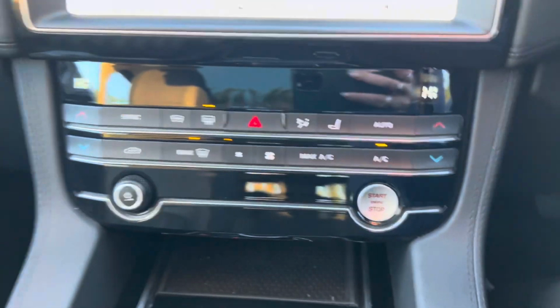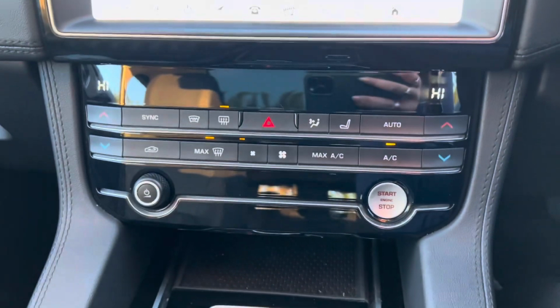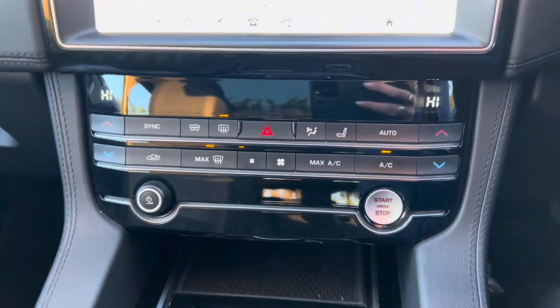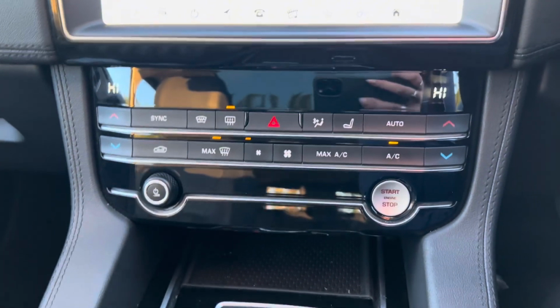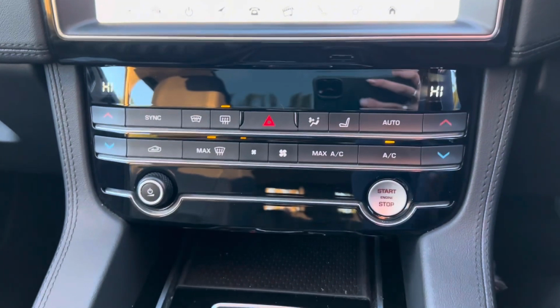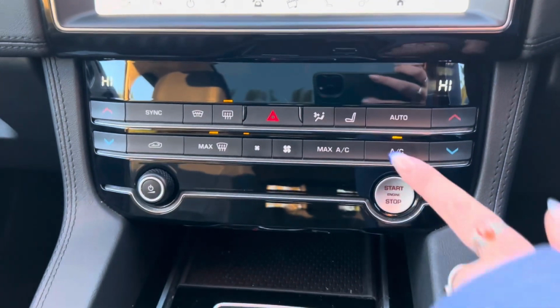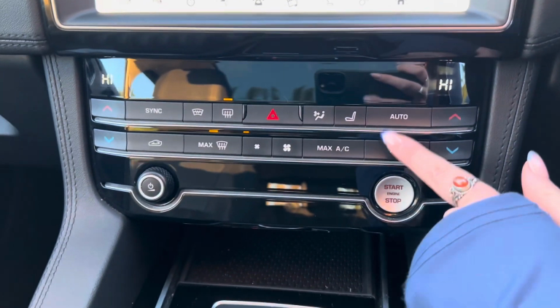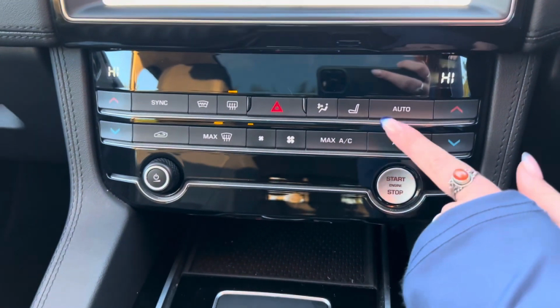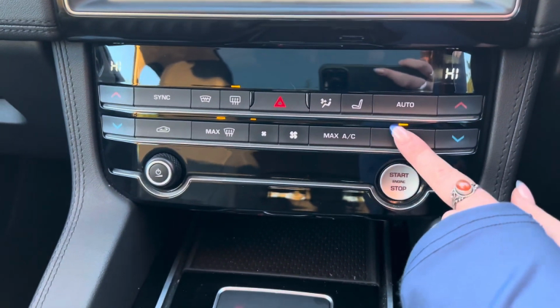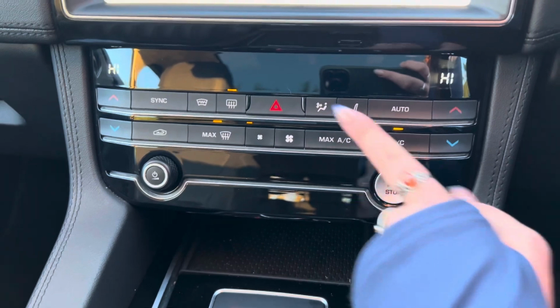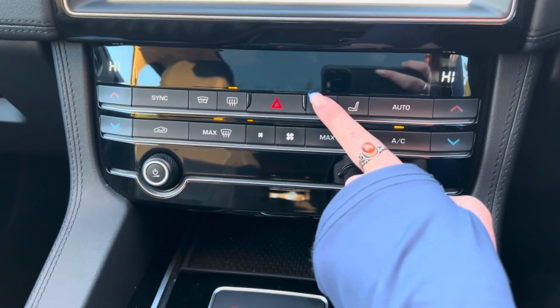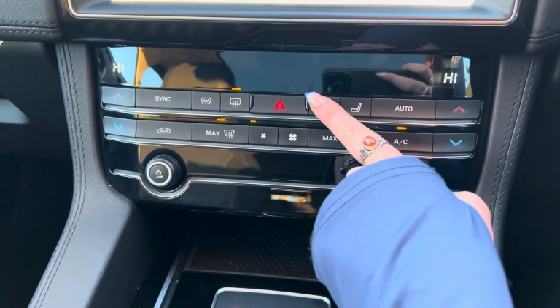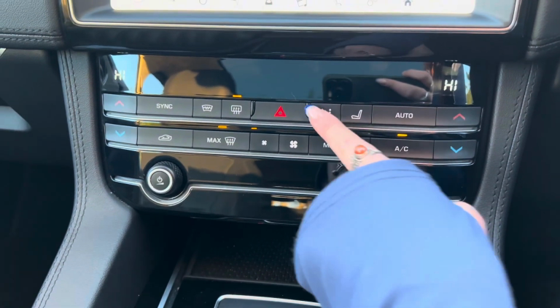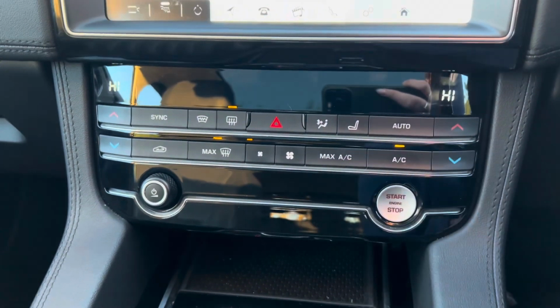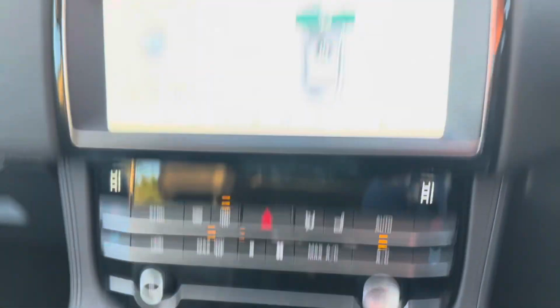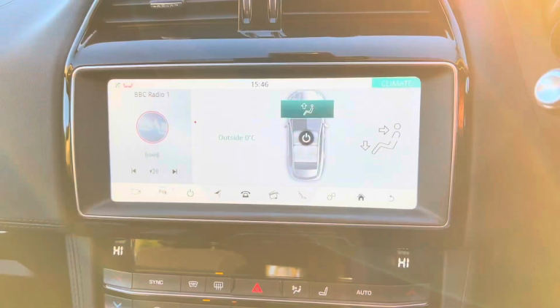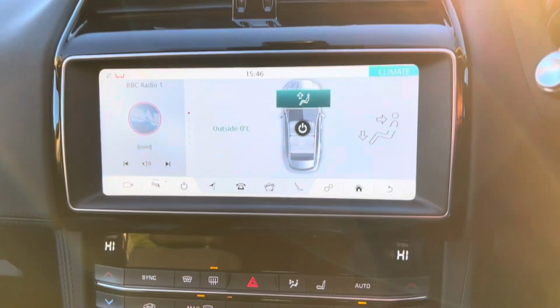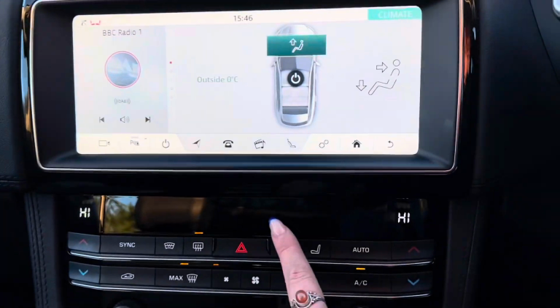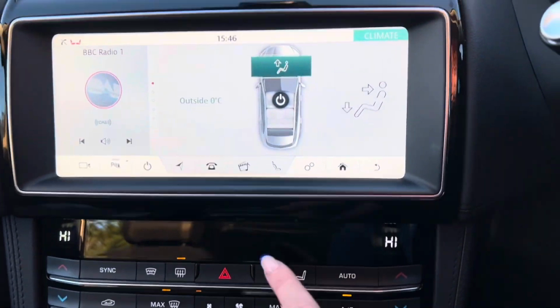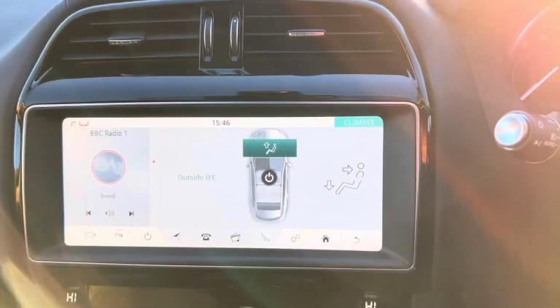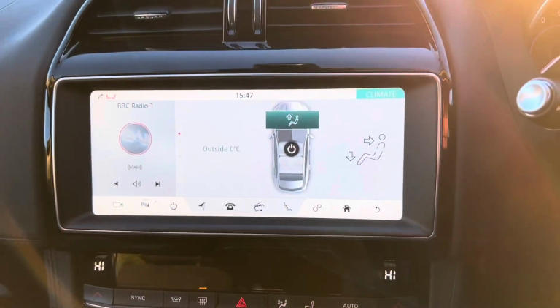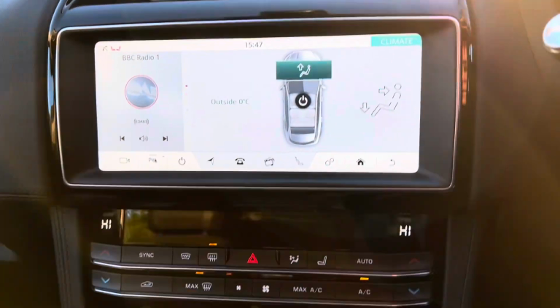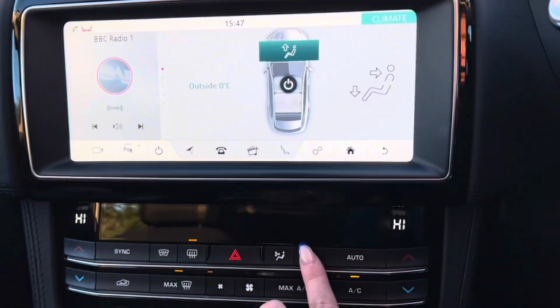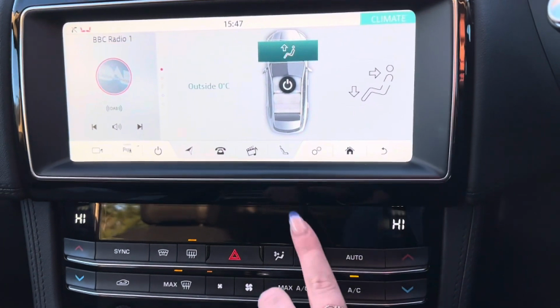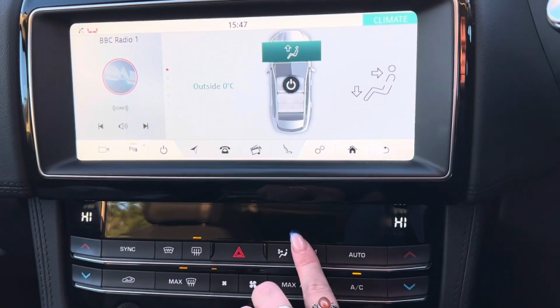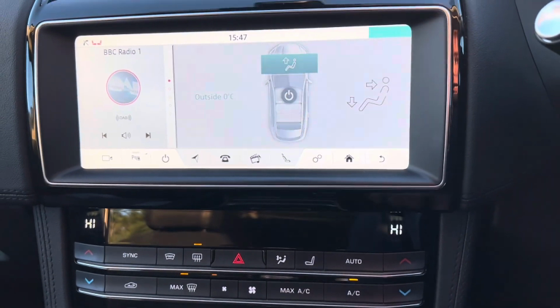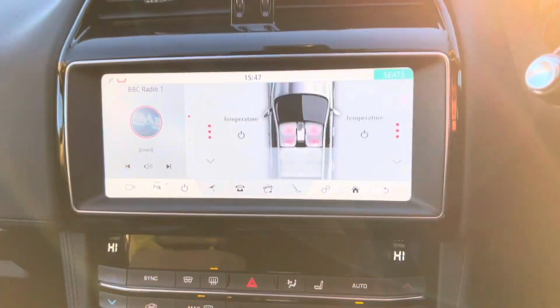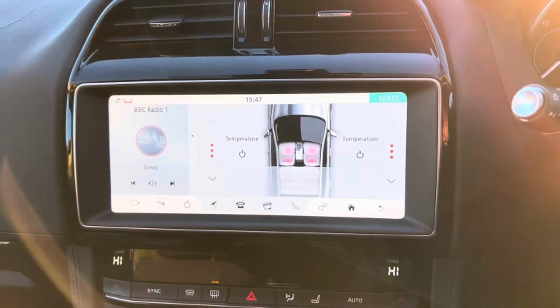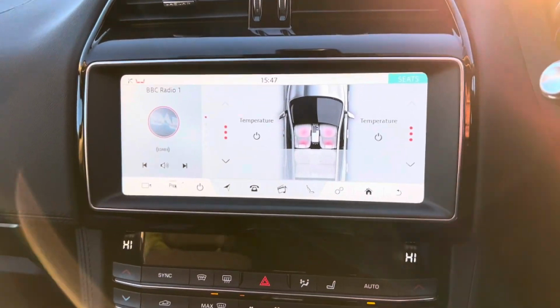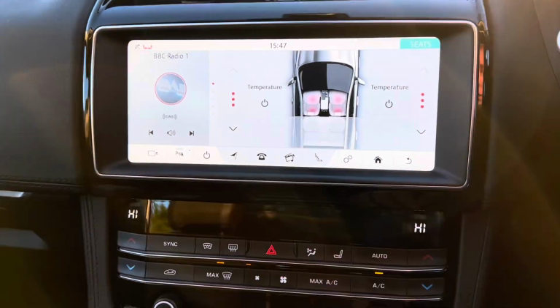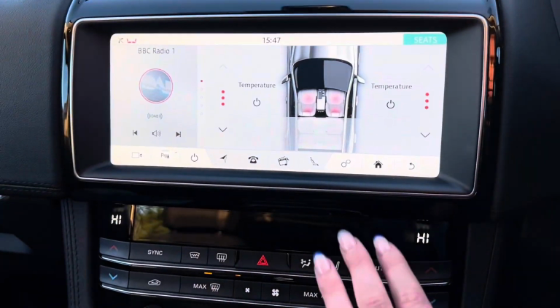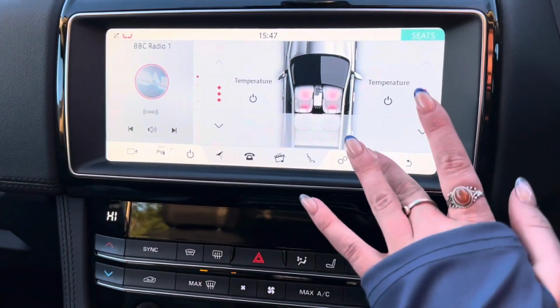We then get dual climate control within this car with the option of AC, which is just there. We also can change the climate through the main screen — as you press this button, it will come up on the main screen. And the same for the heated seats, that will then come up on the main screen as well.